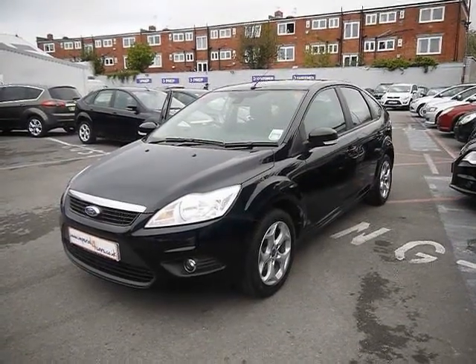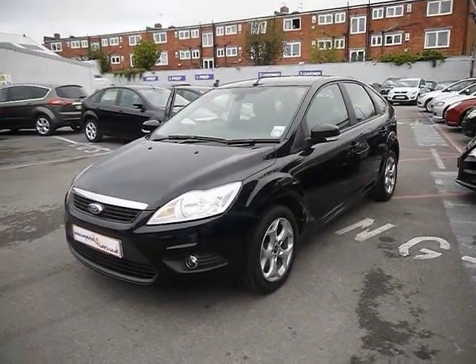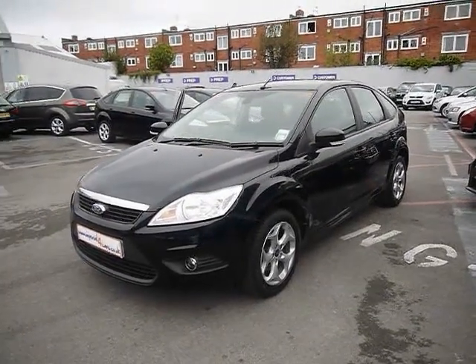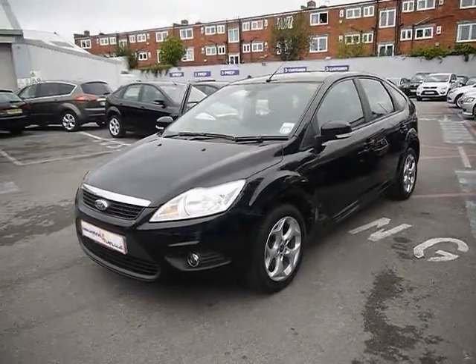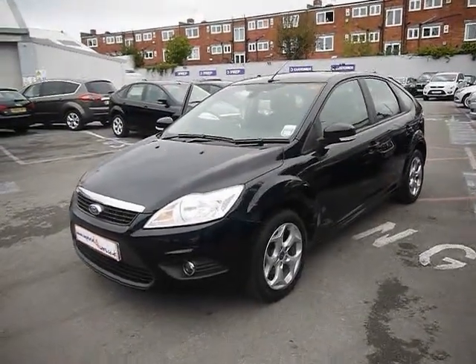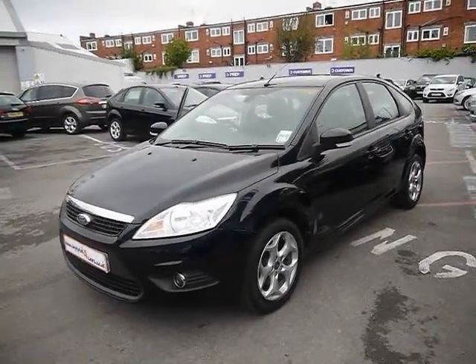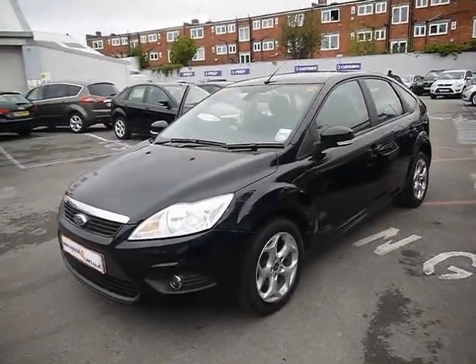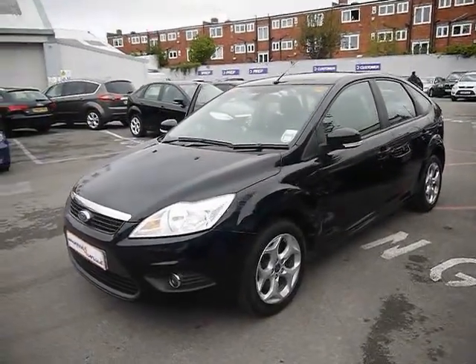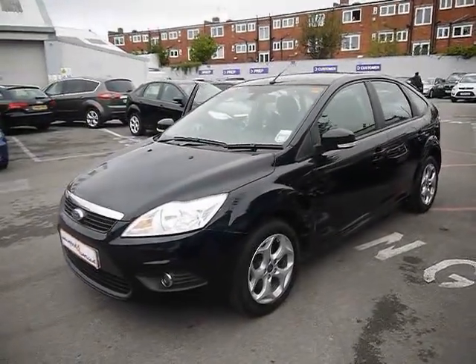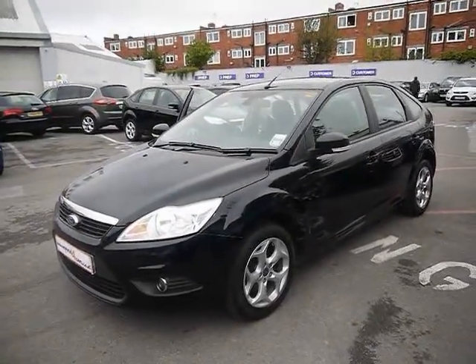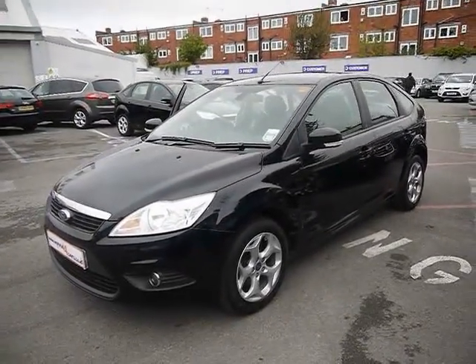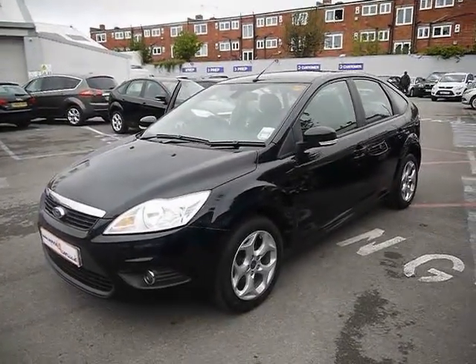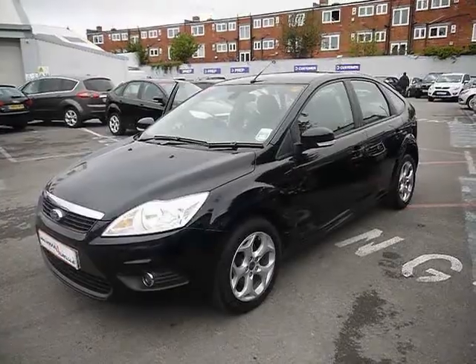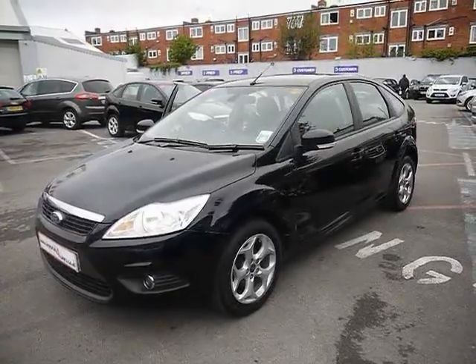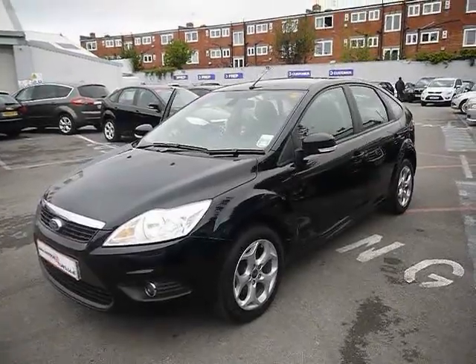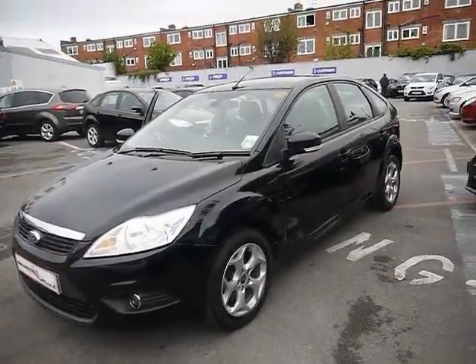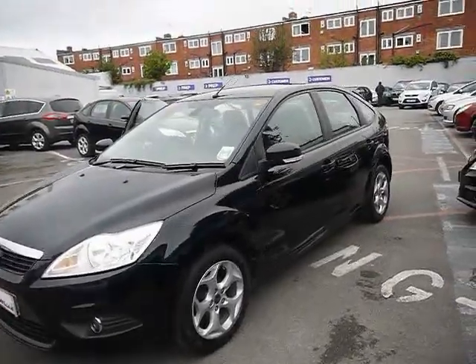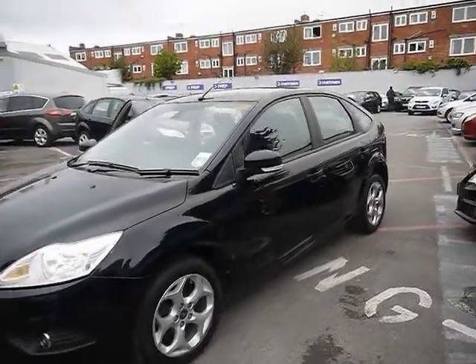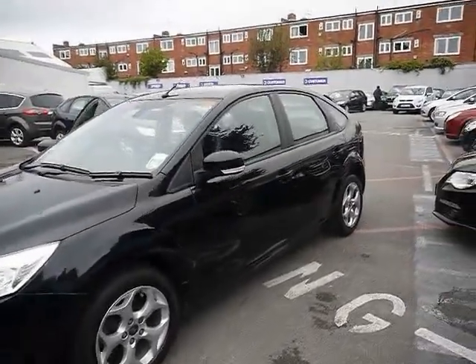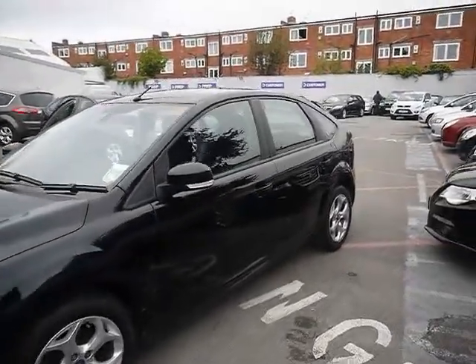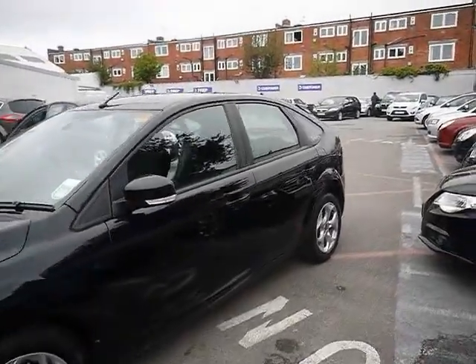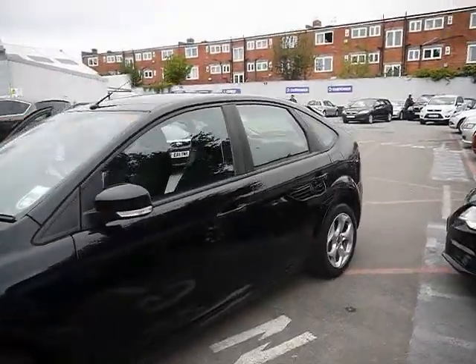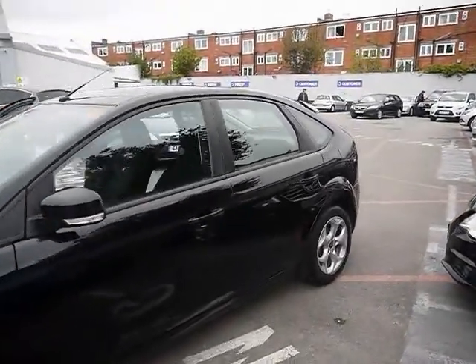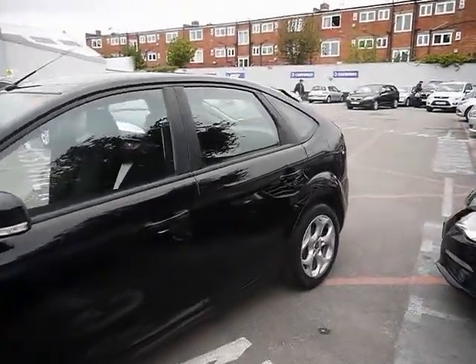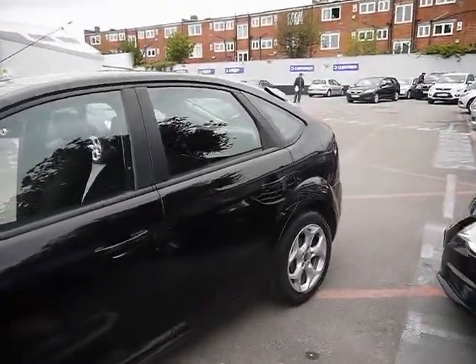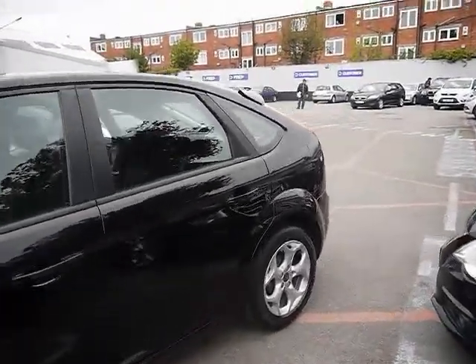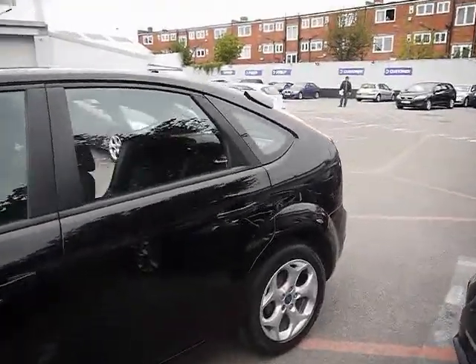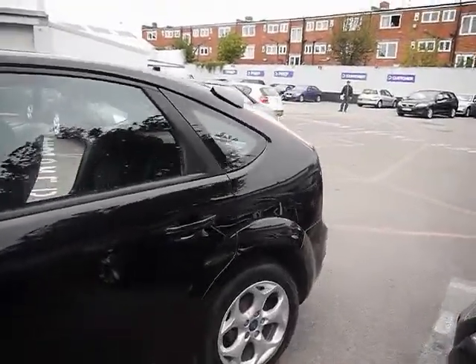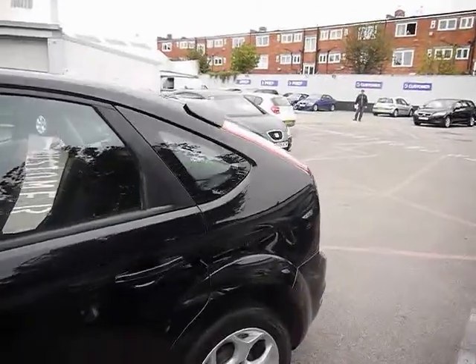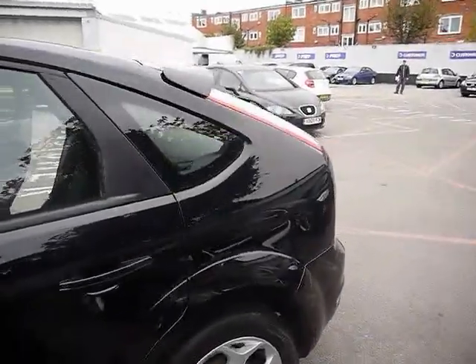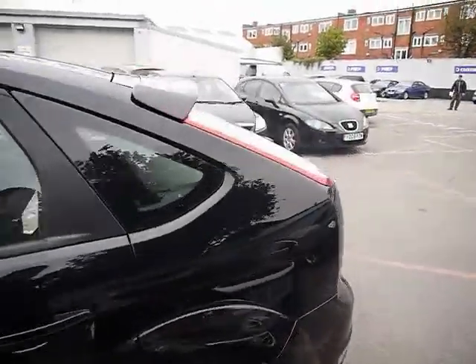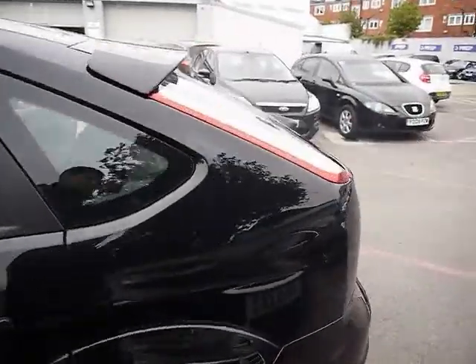Welcome to Imperial Cars. We have a 2011 Ford Focus Sport 1.6 TDCi. I'm going to take you for a quick tour around the car to highlight some features and to give you a good idea of the condition as well.